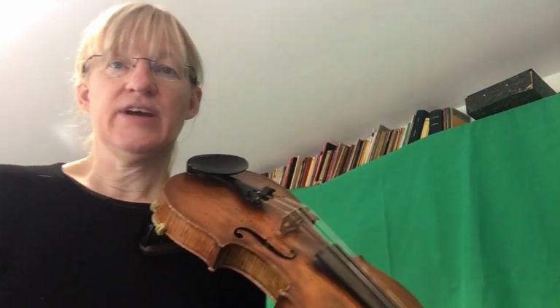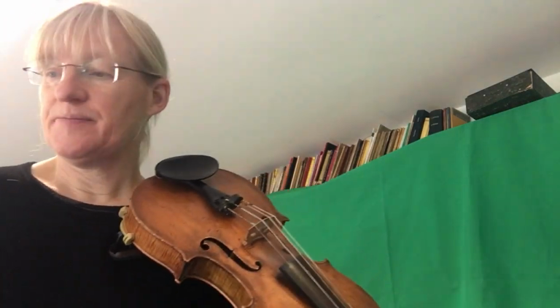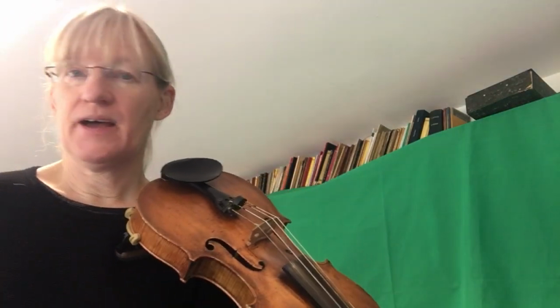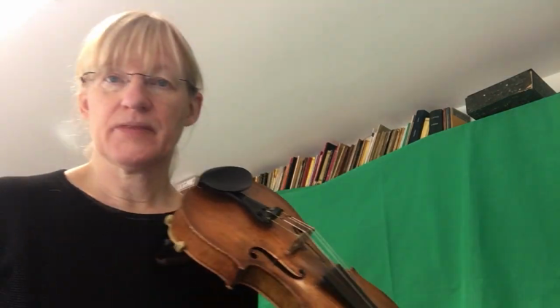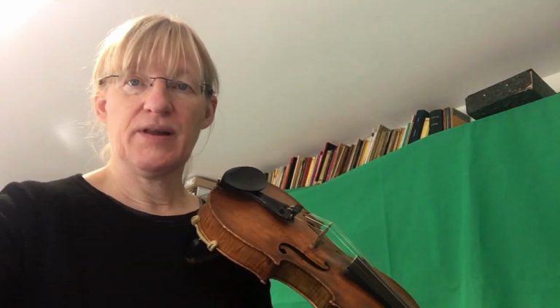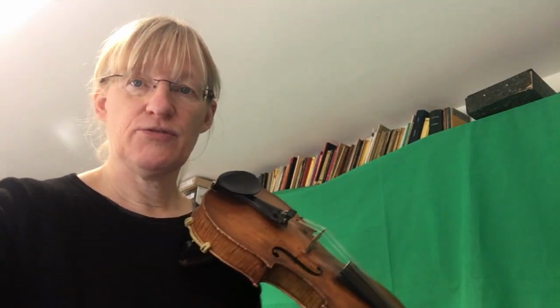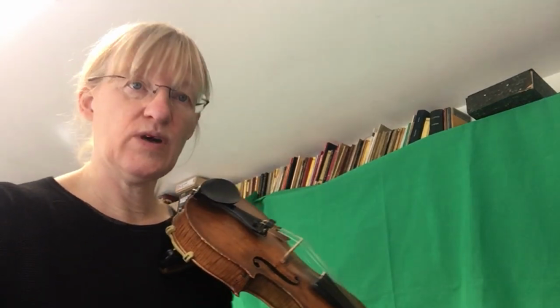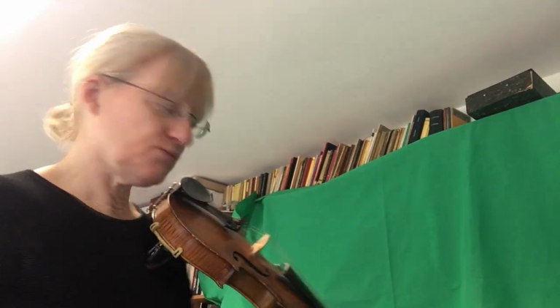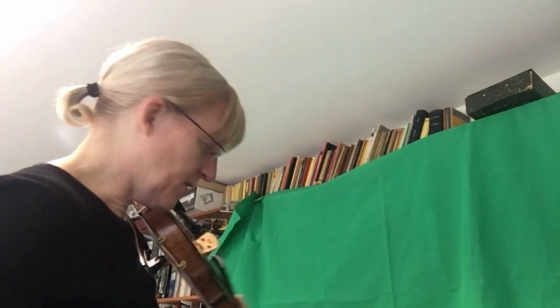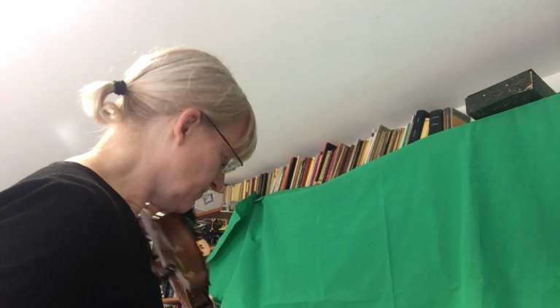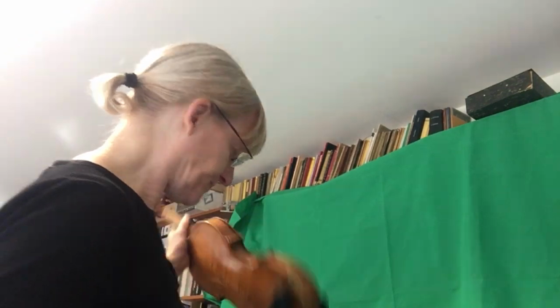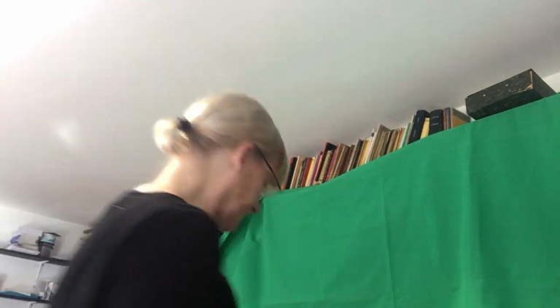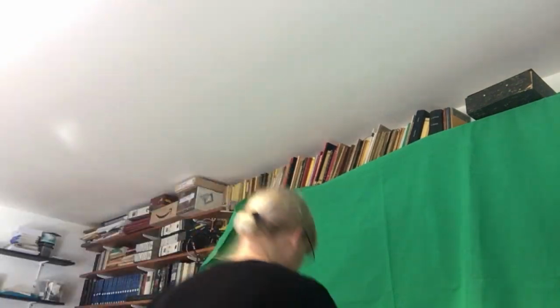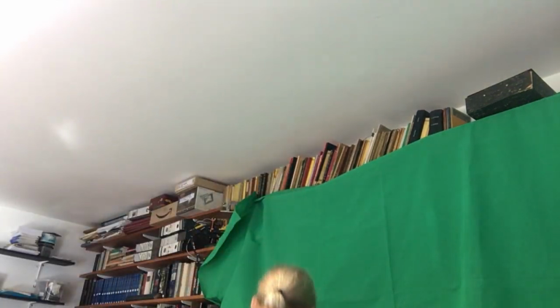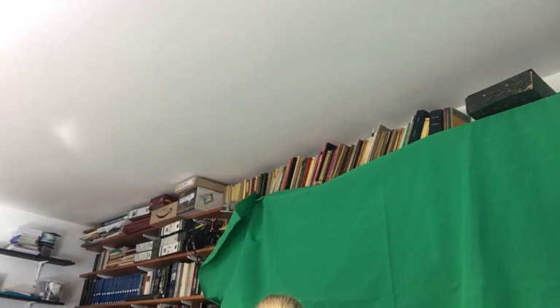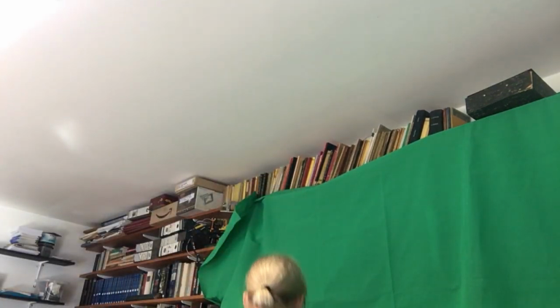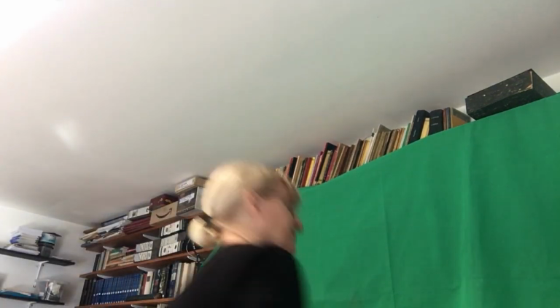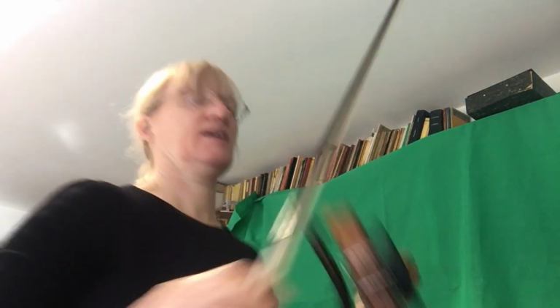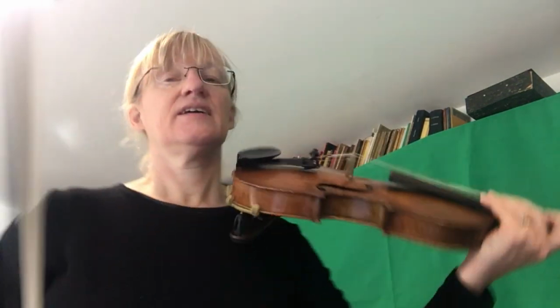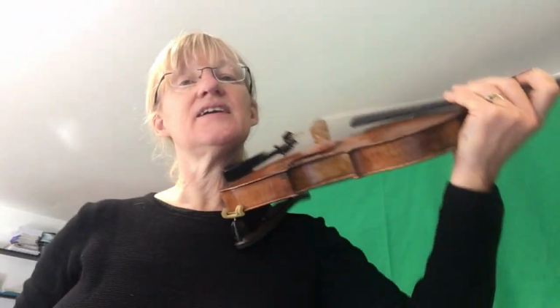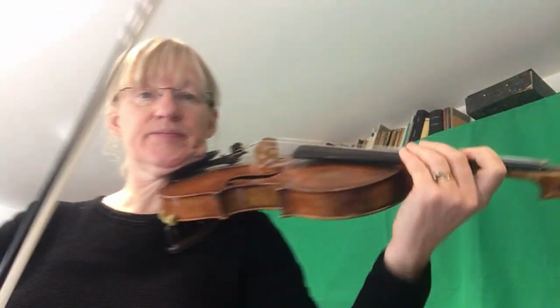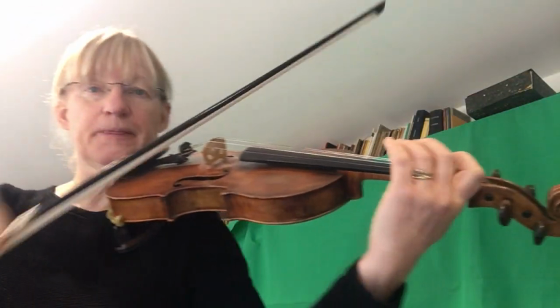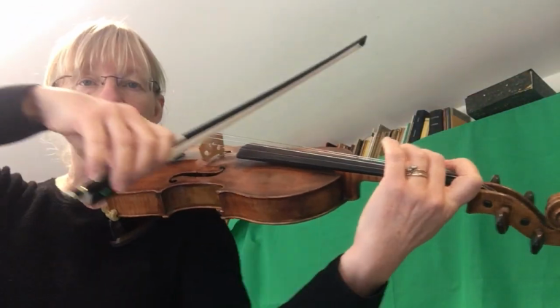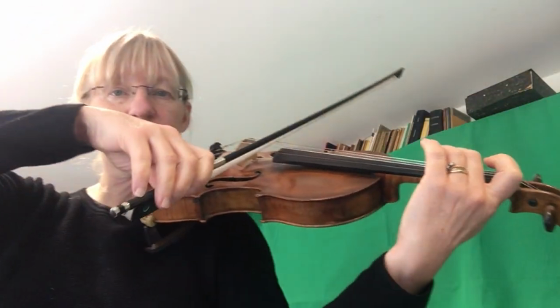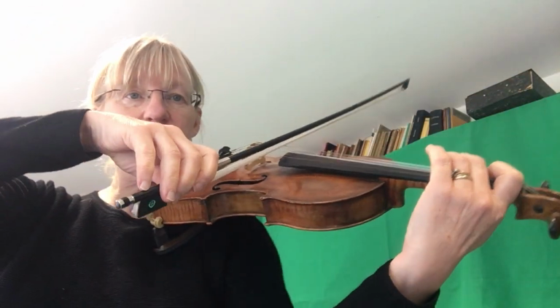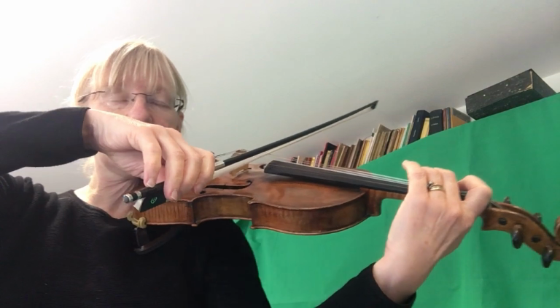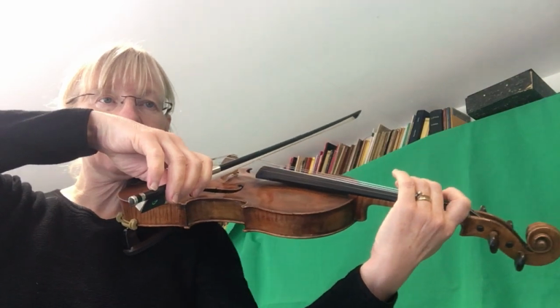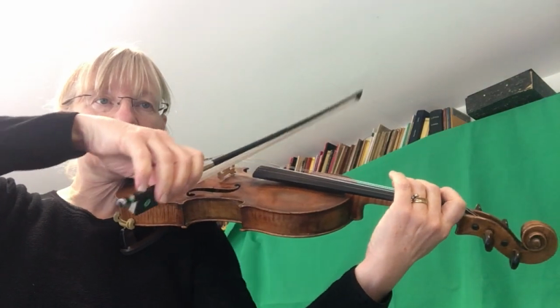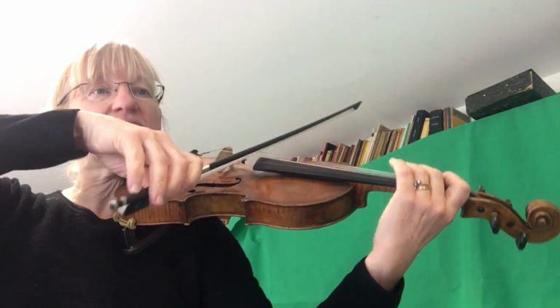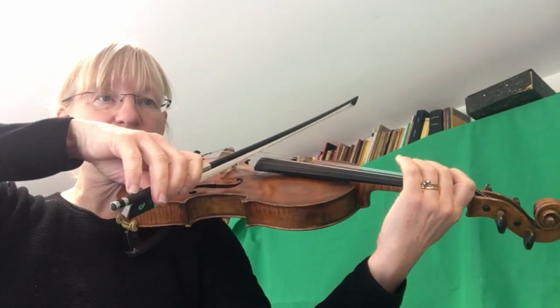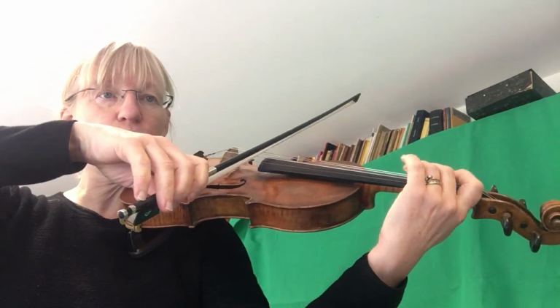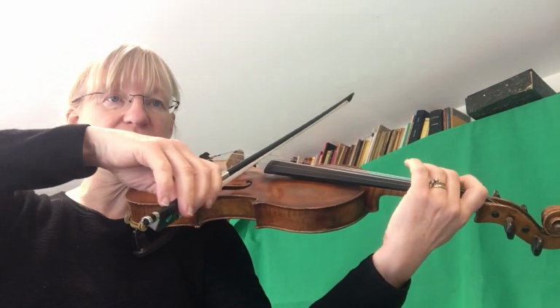I'll play it through once with the bow. I'm going to count in four beats.